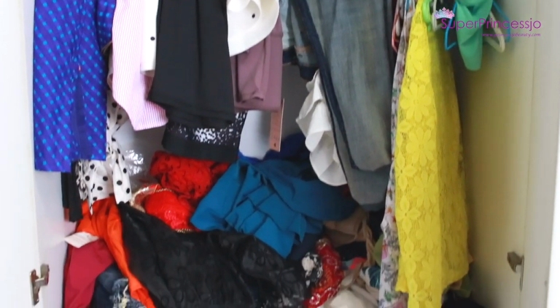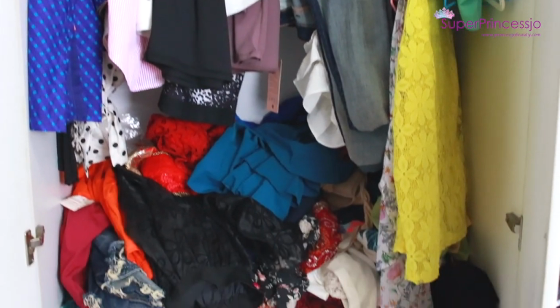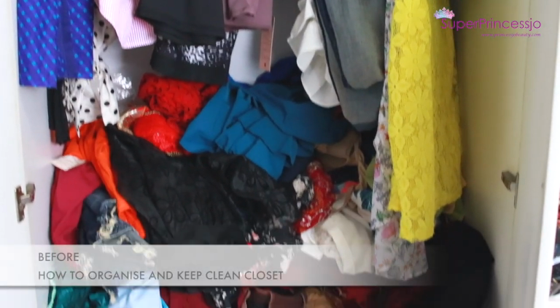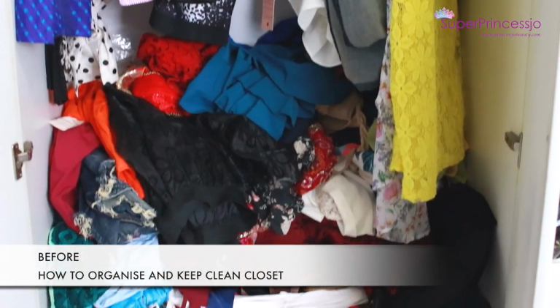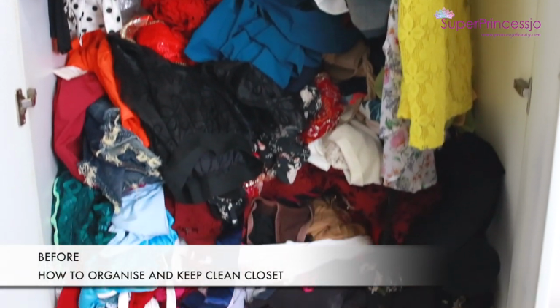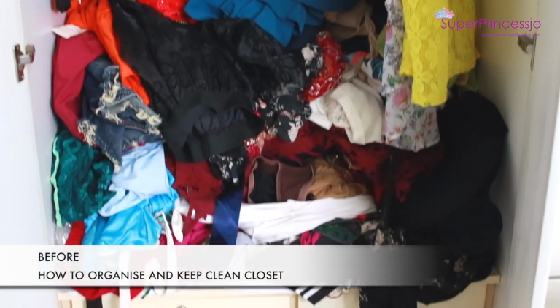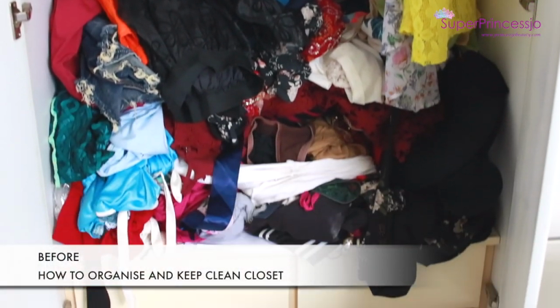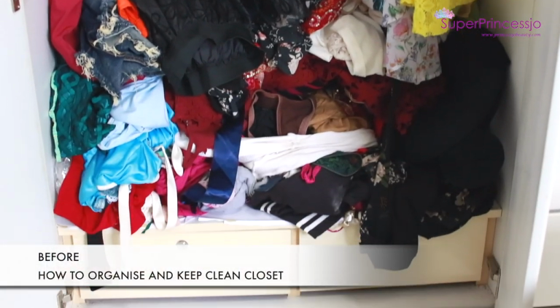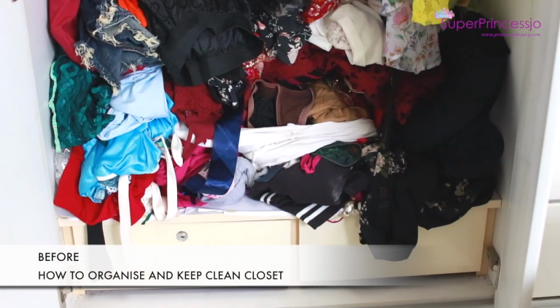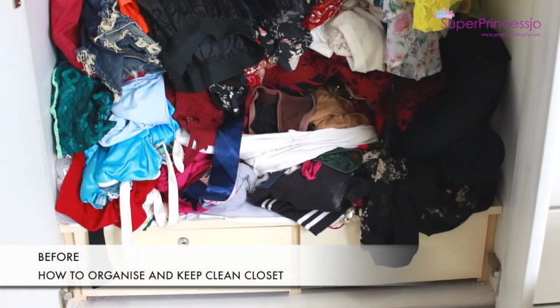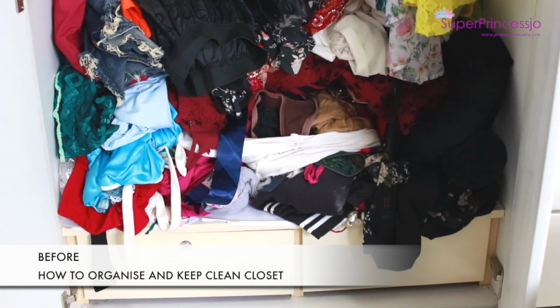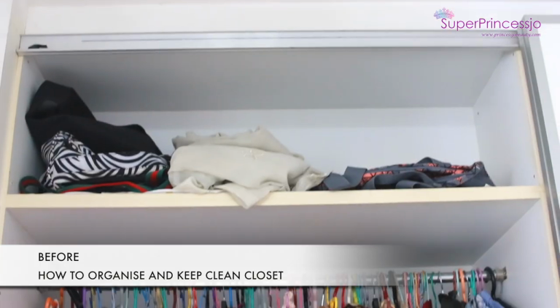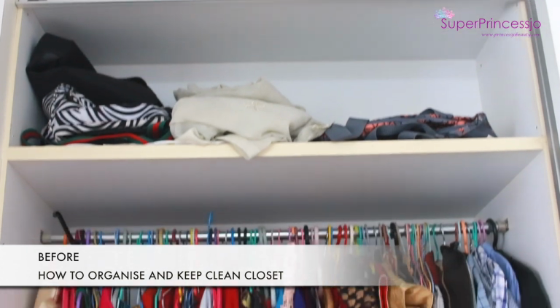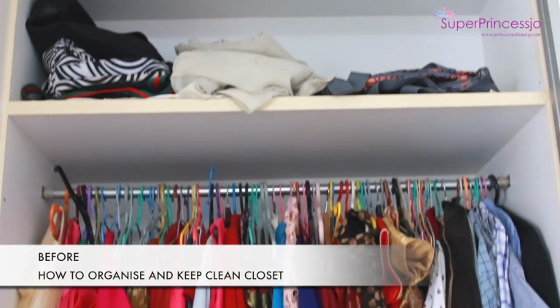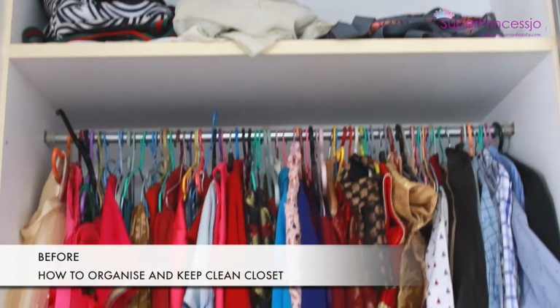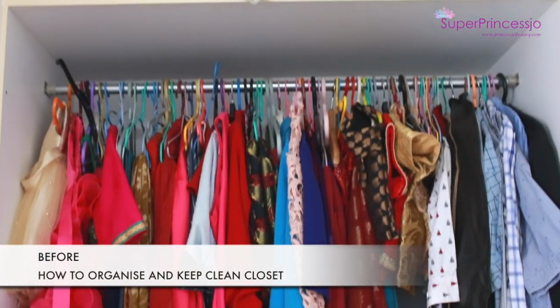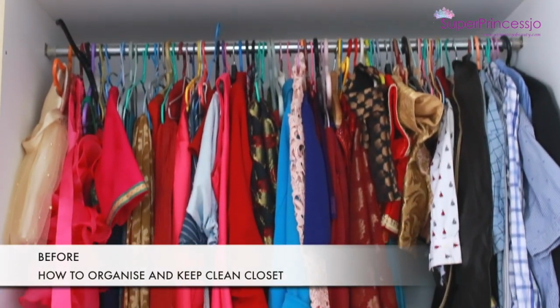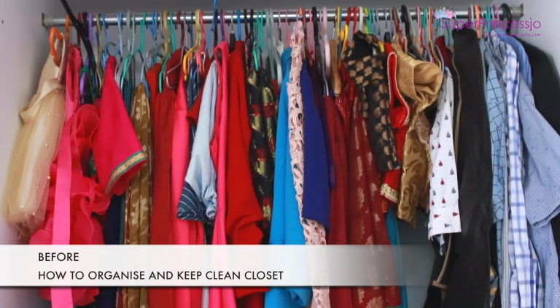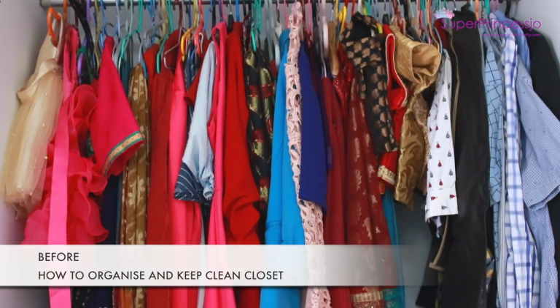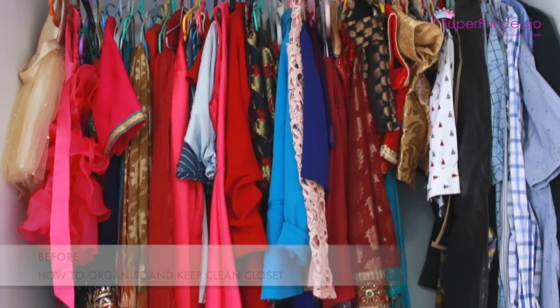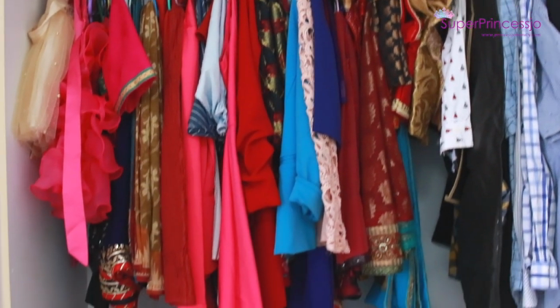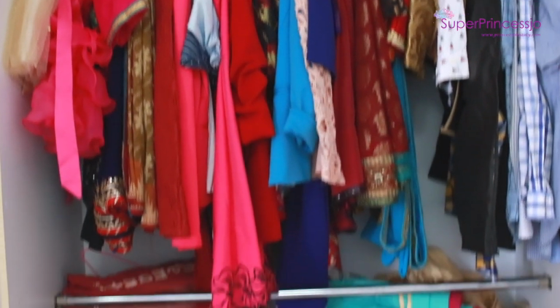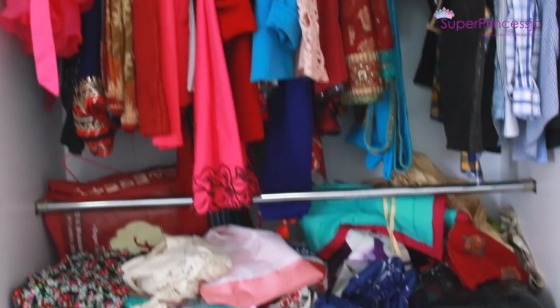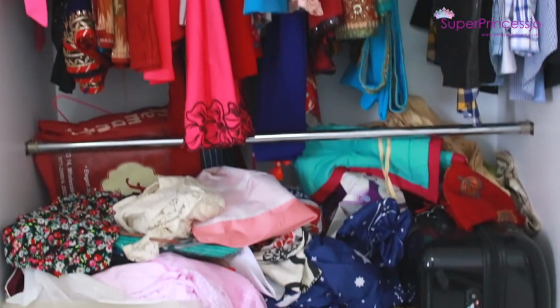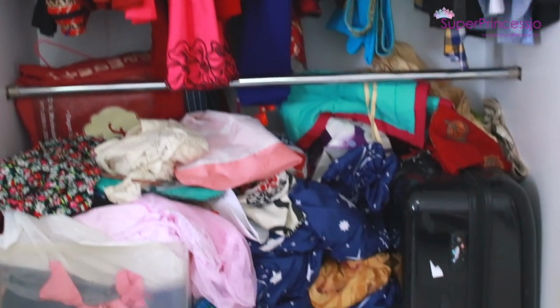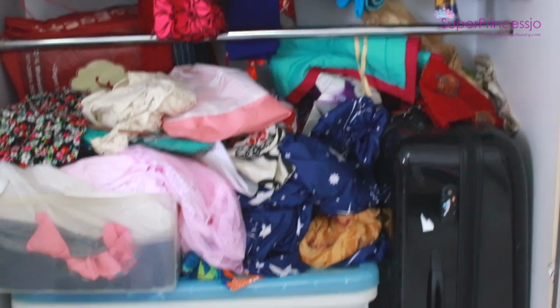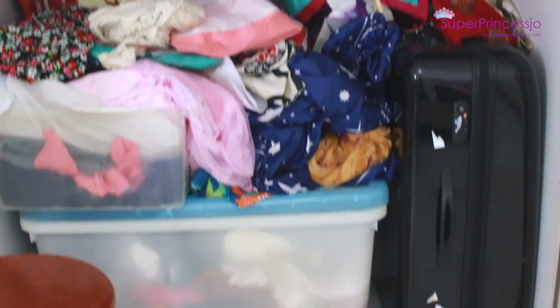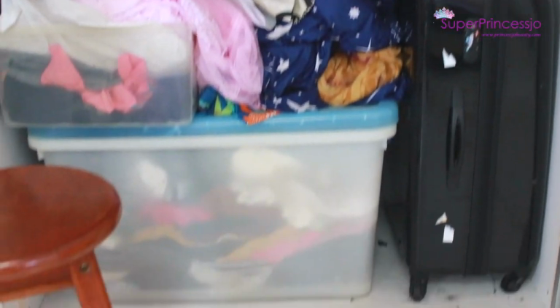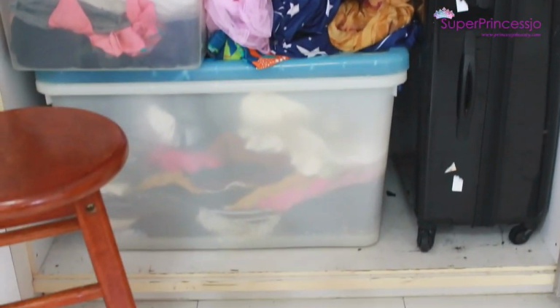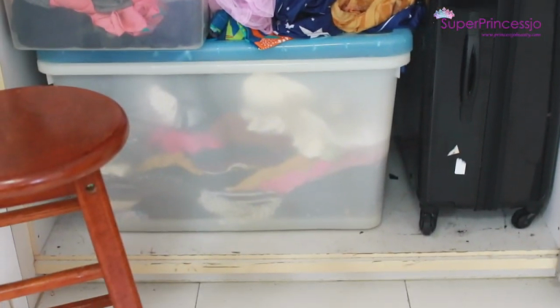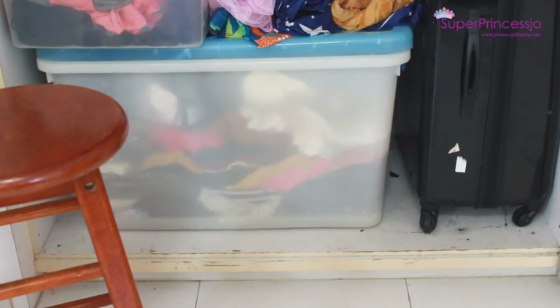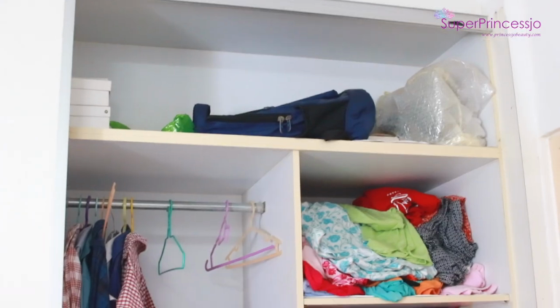If your life is messy, your closet looks scattered and disorganized, and it is difficult for you to find items, this video is for you. I am going to share some organizing tips and tricks.